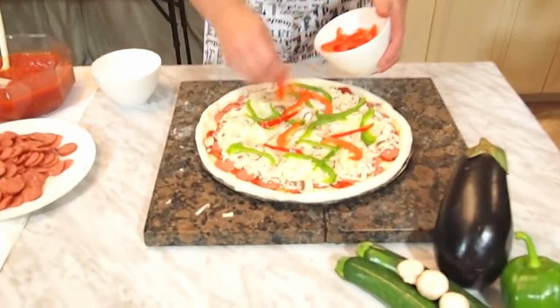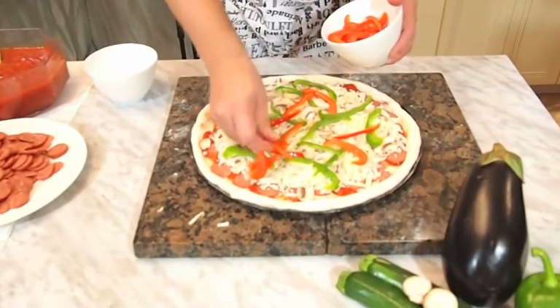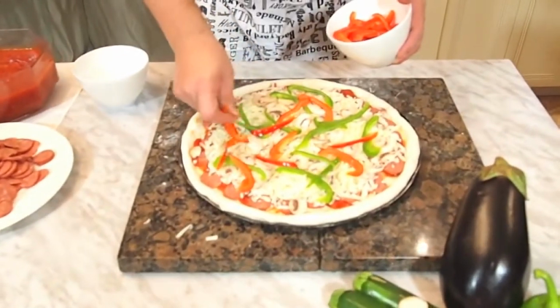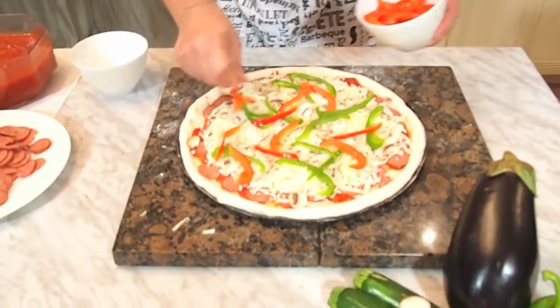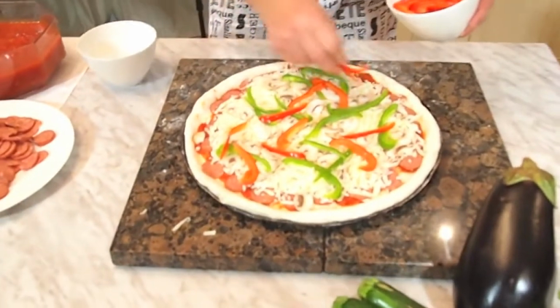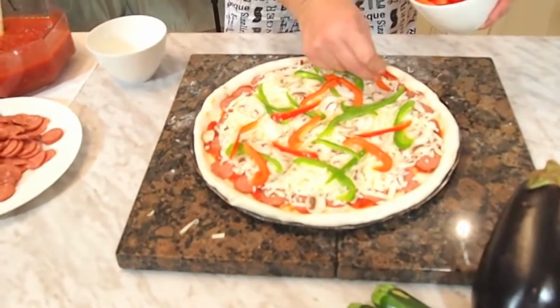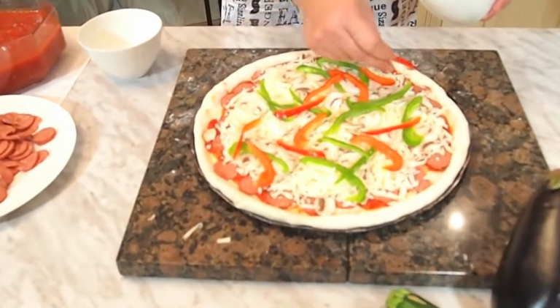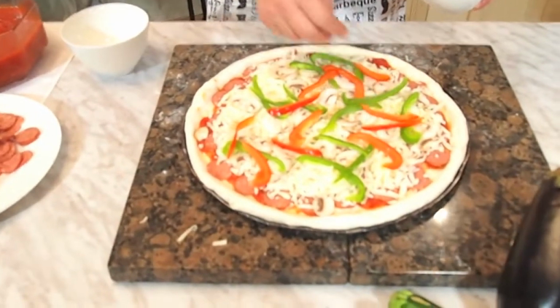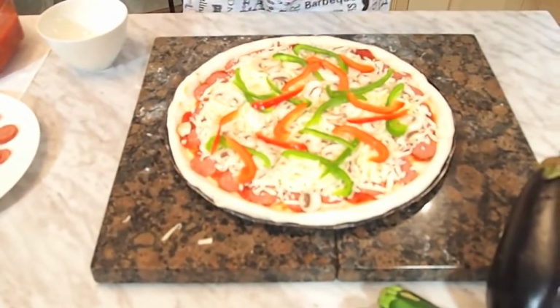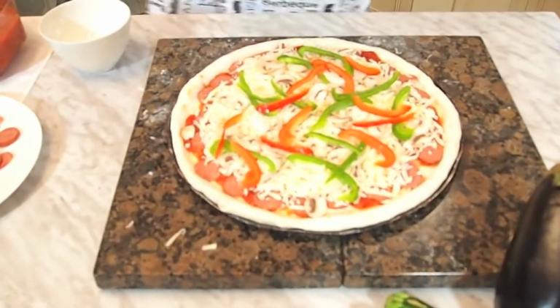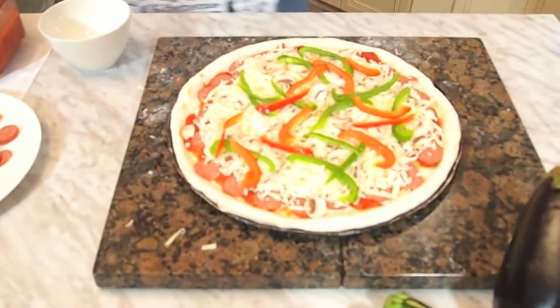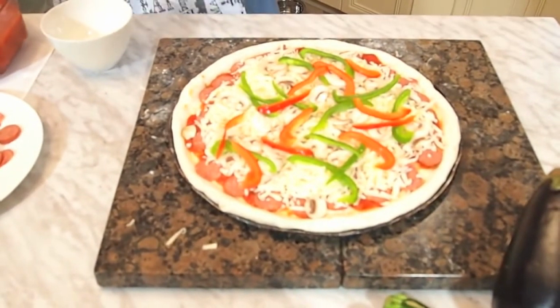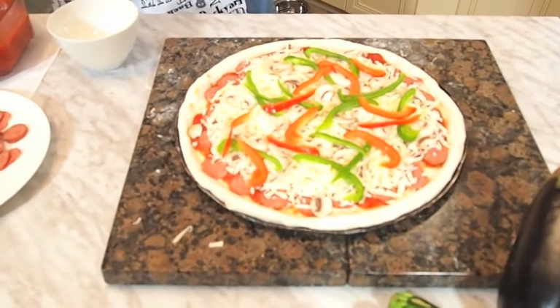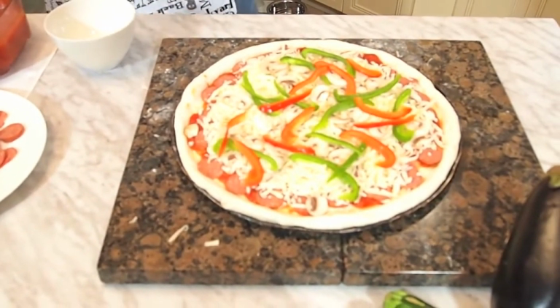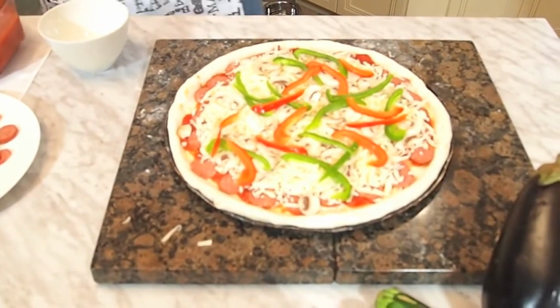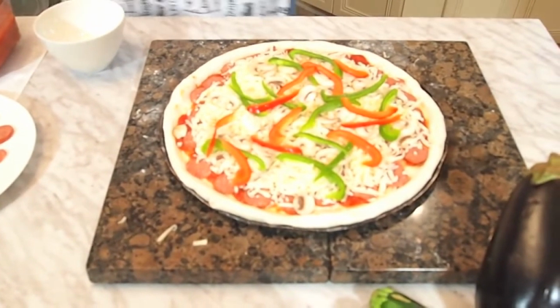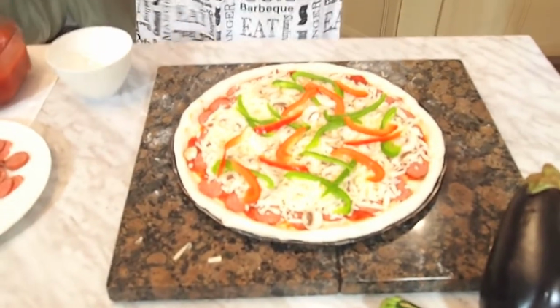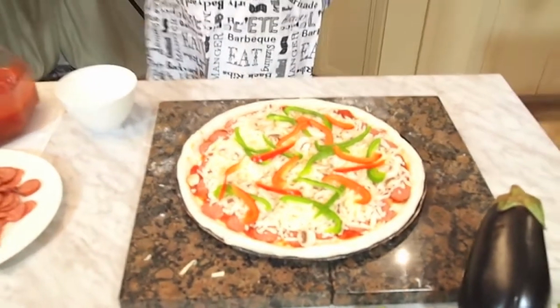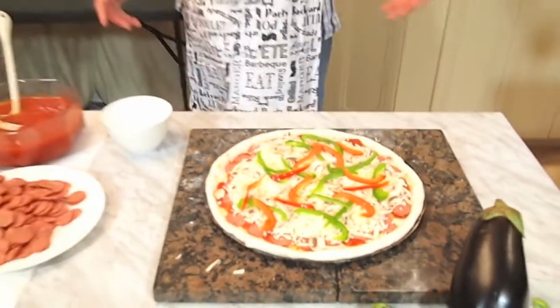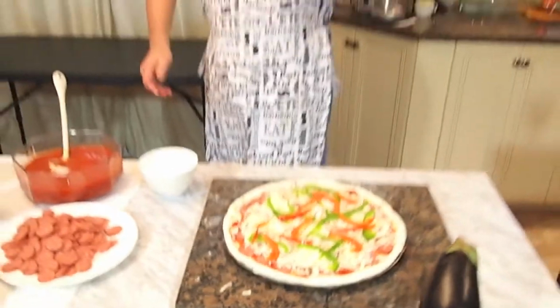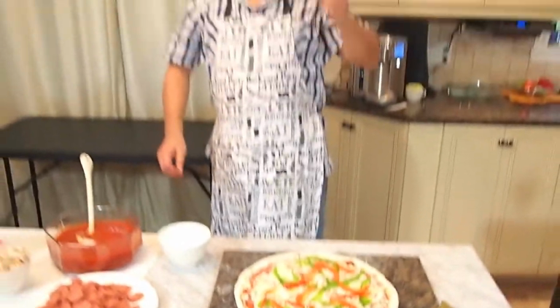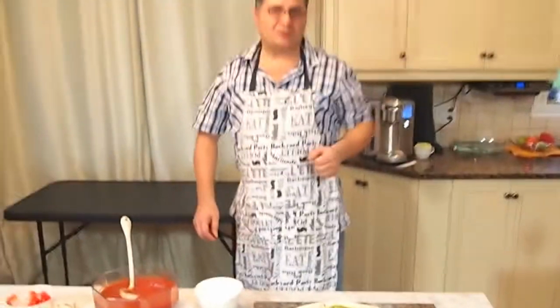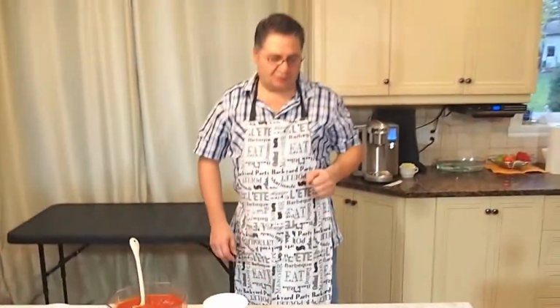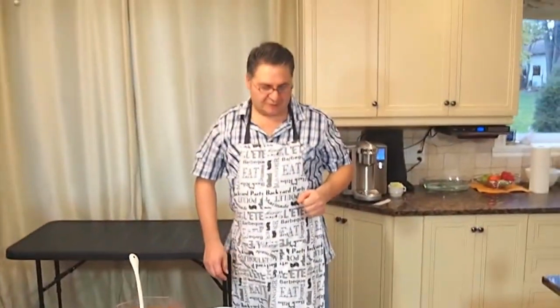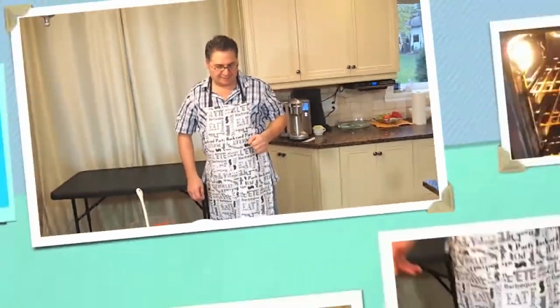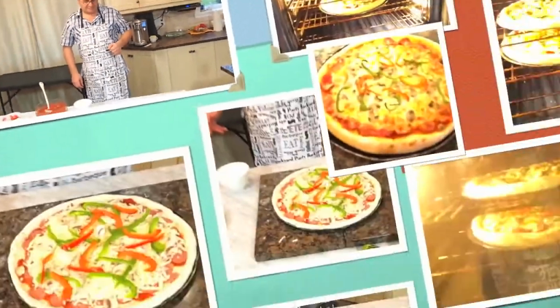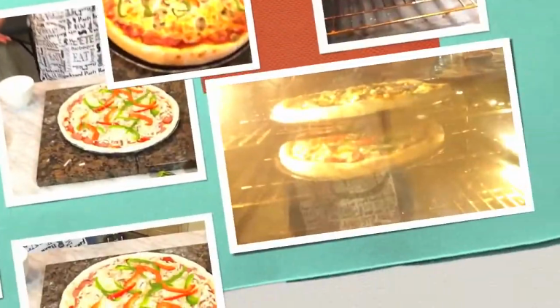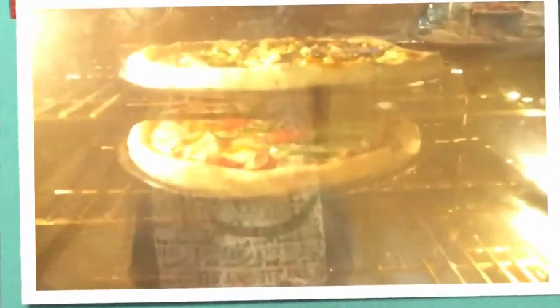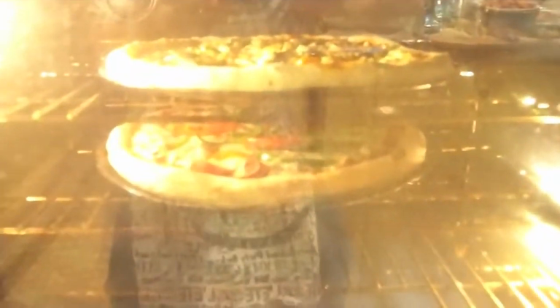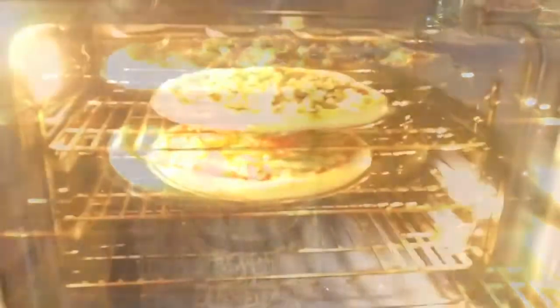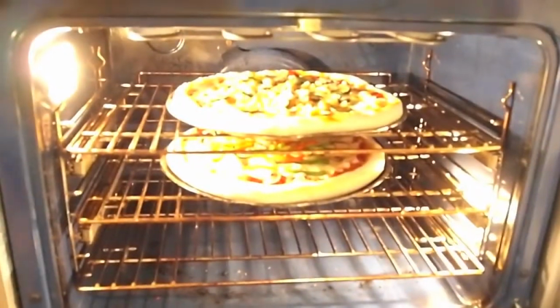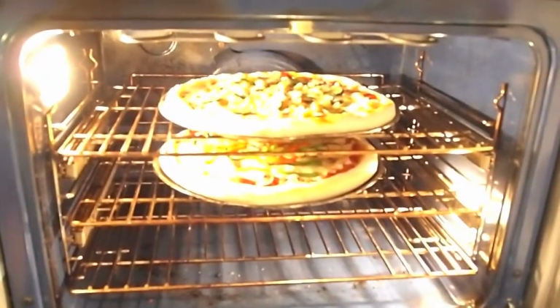So basically this is it — this is our all-dressed pizza. We're going to put it in the oven. We'll be right back and we'll show you what it looks like. Thank you.